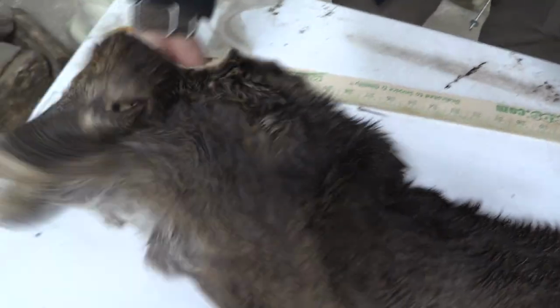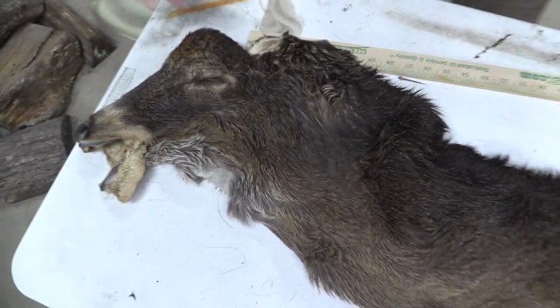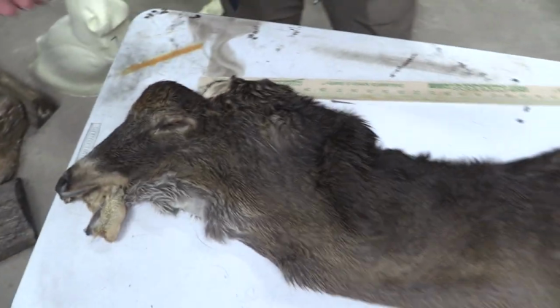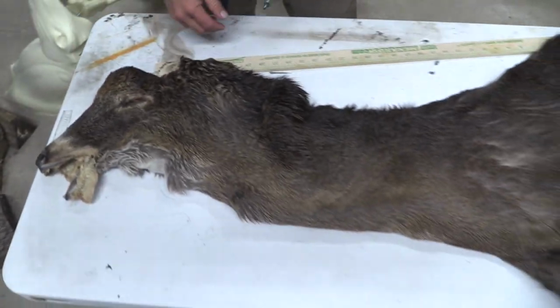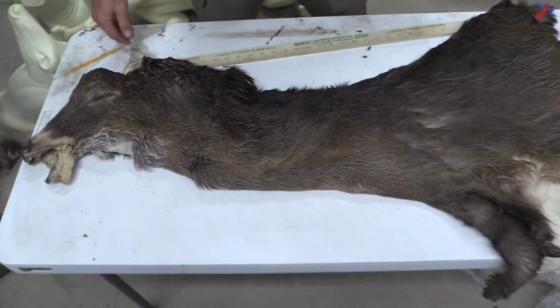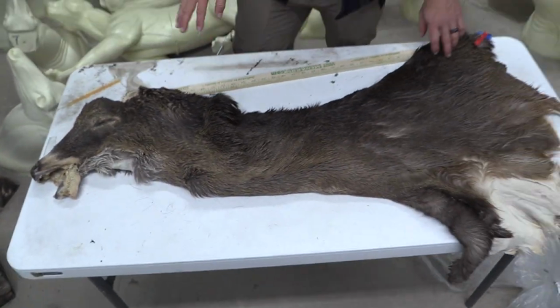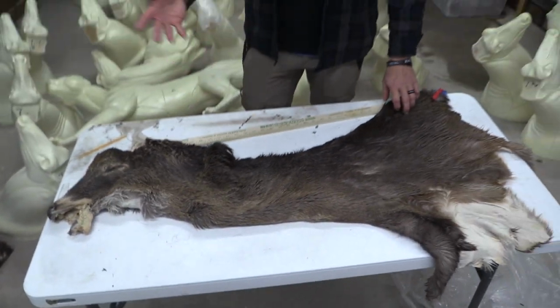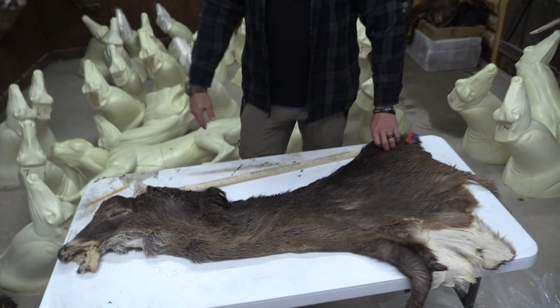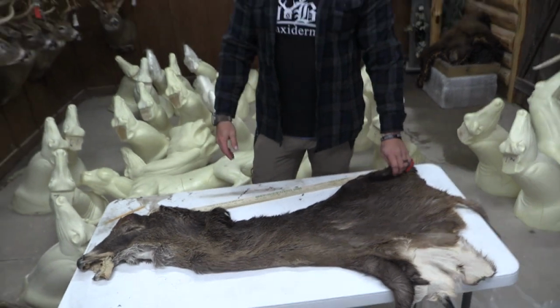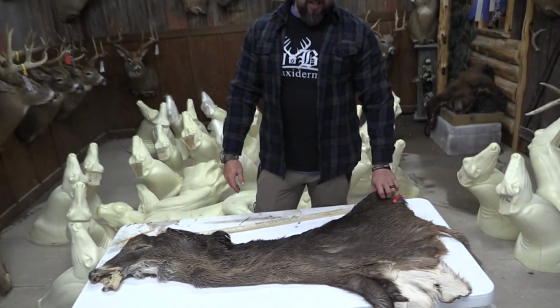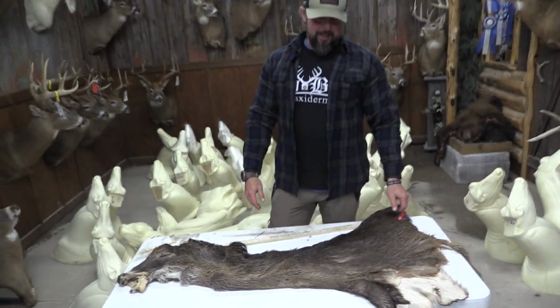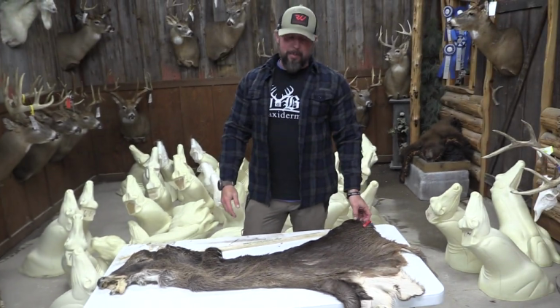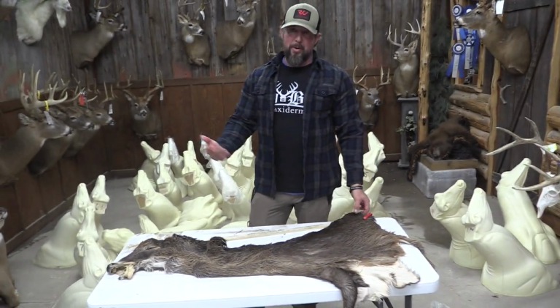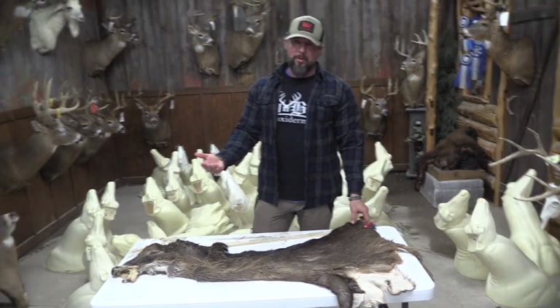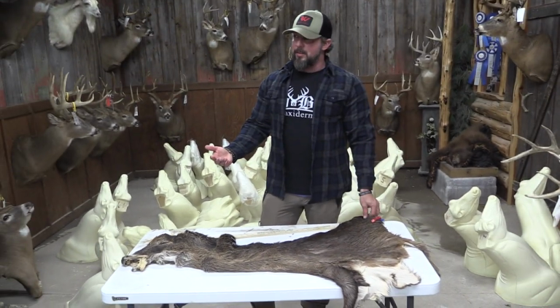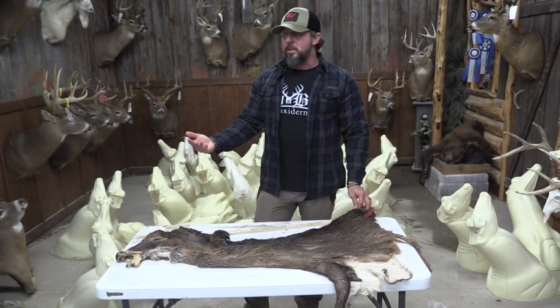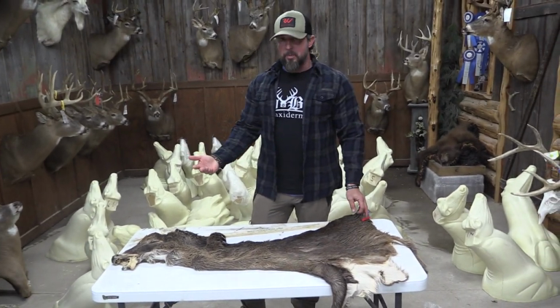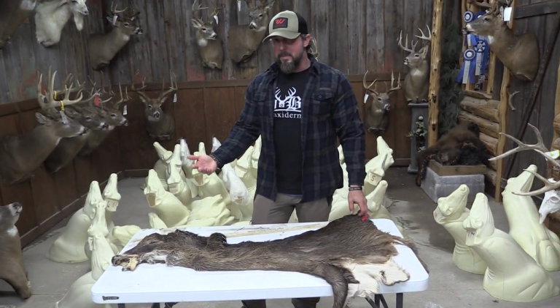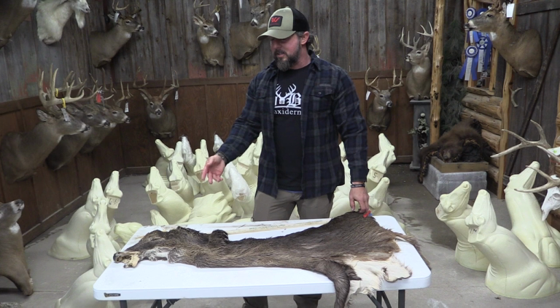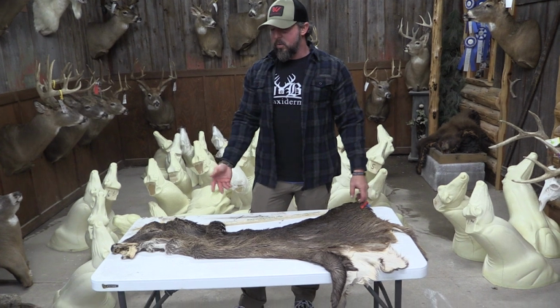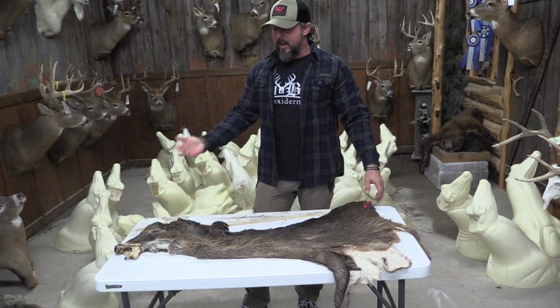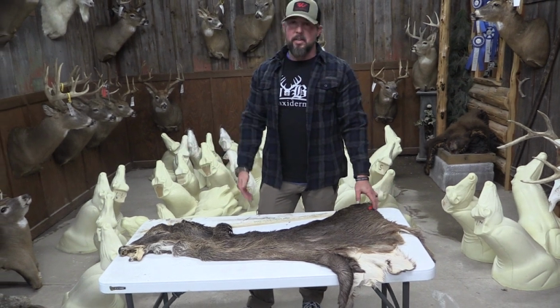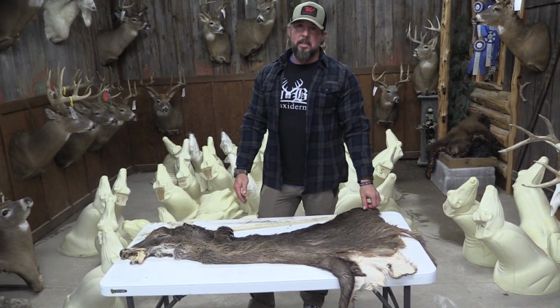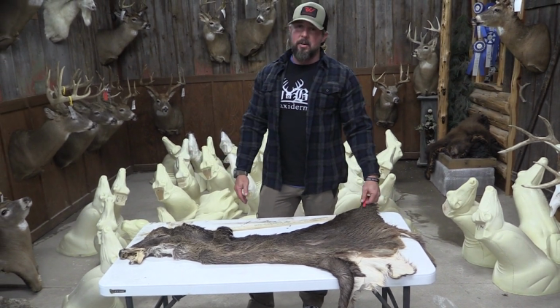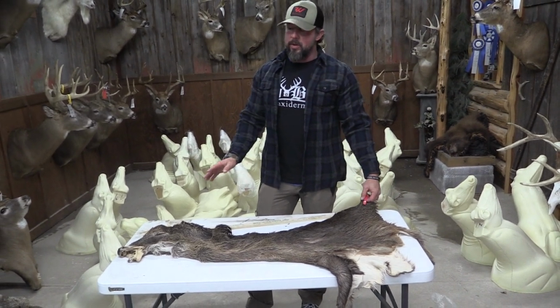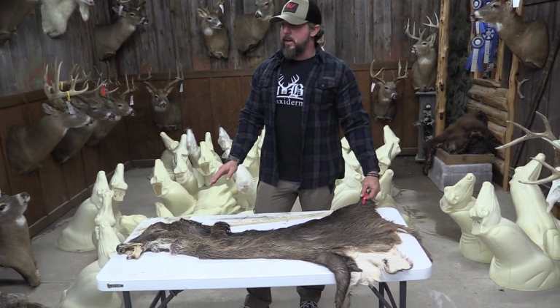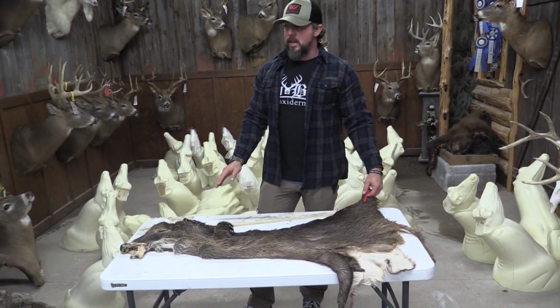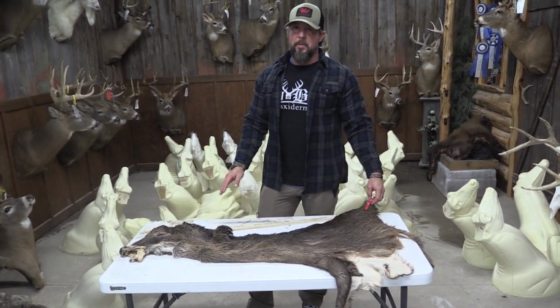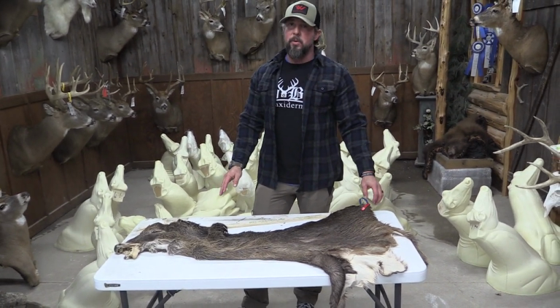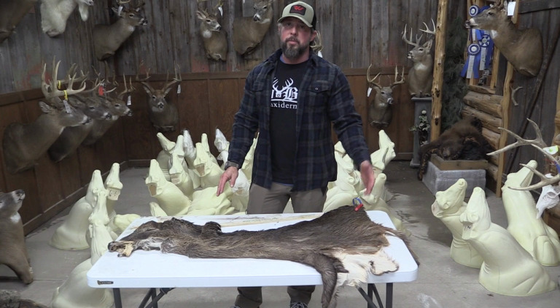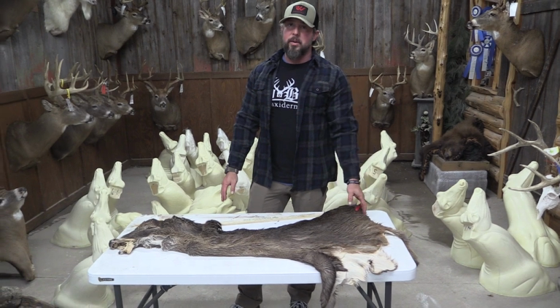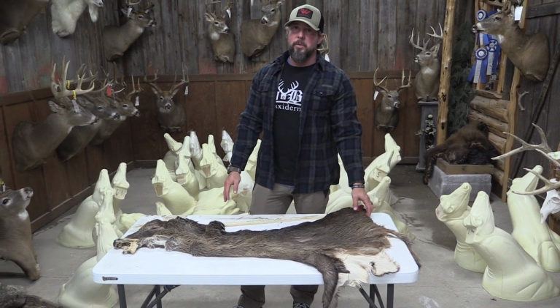So other than that, this one I would put as an upper commercial, maybe even commercial plus piece. With that rub mark, it obviously knocks it down. I would not put it as an economy piece, but we'll still put it as a commercial piece.